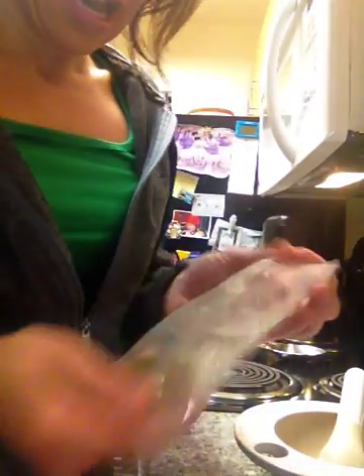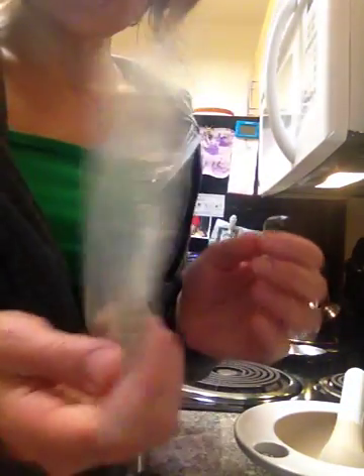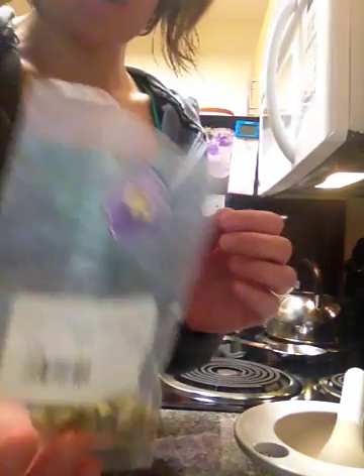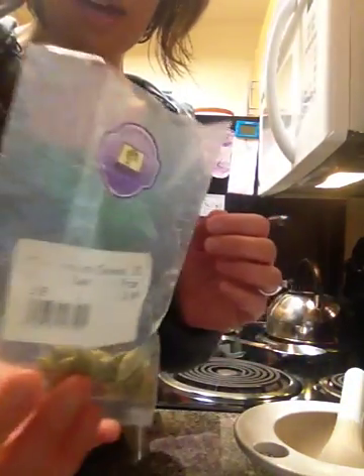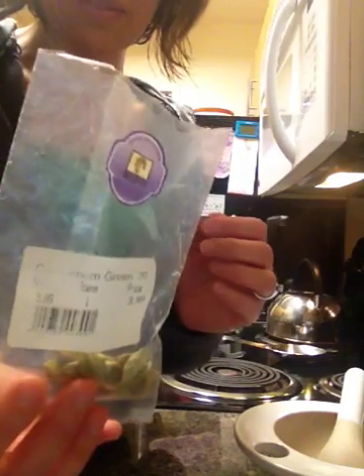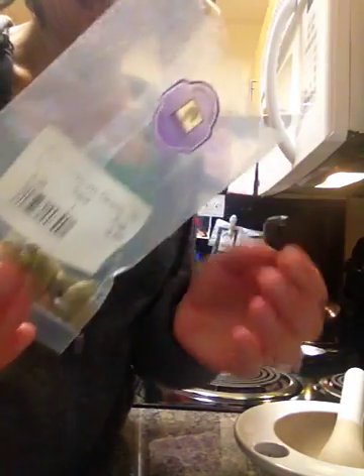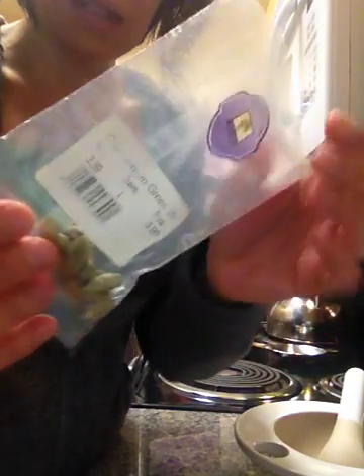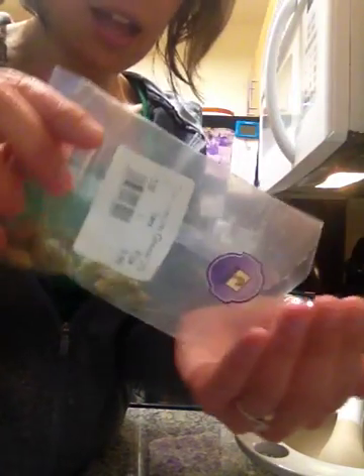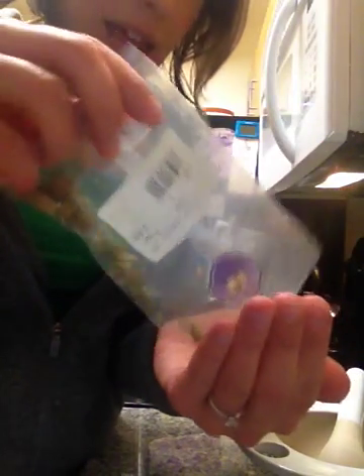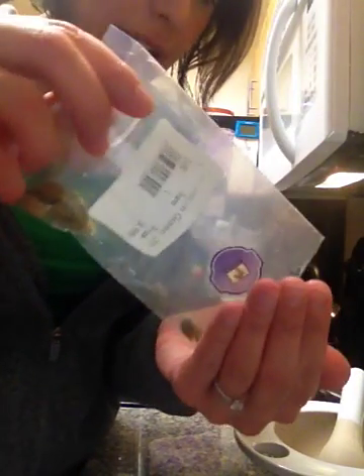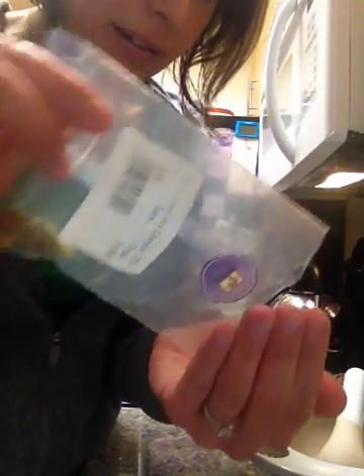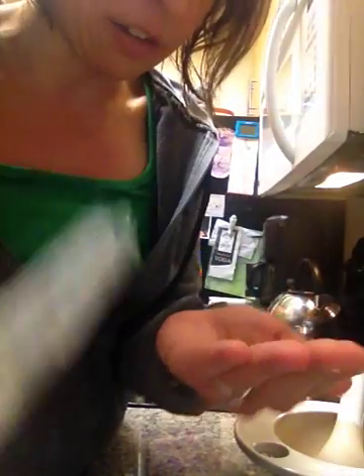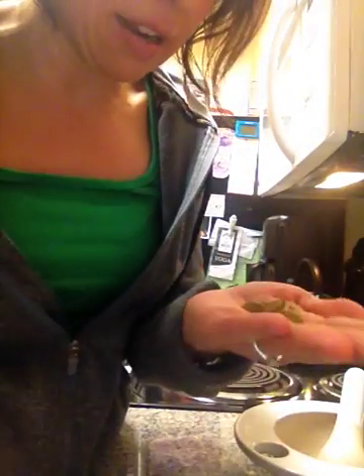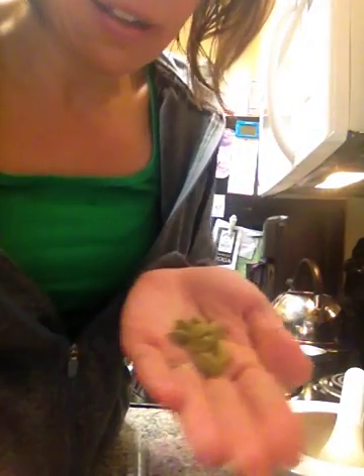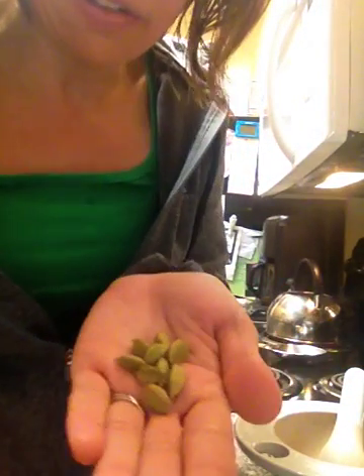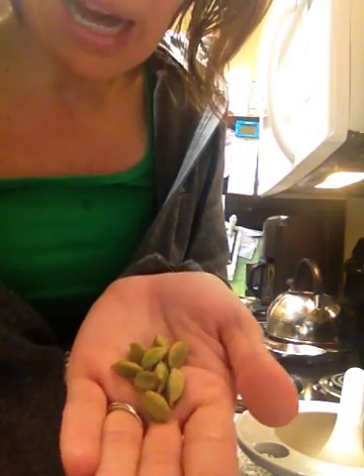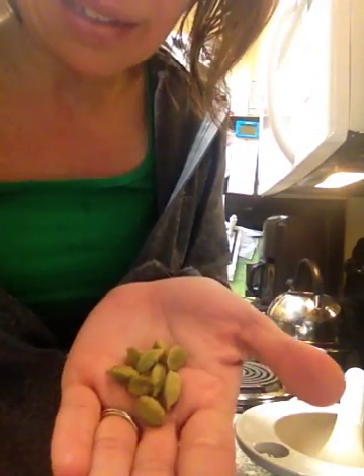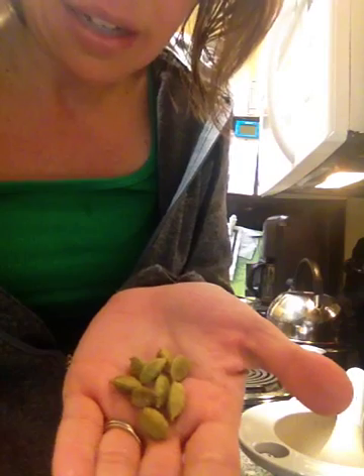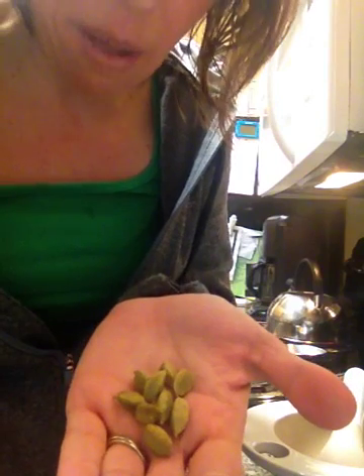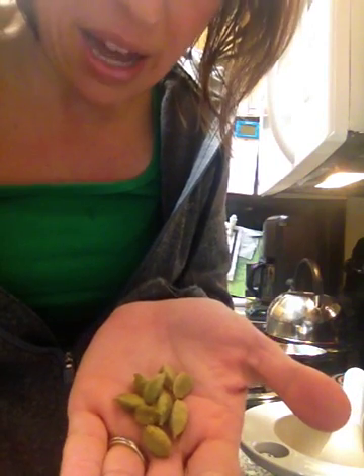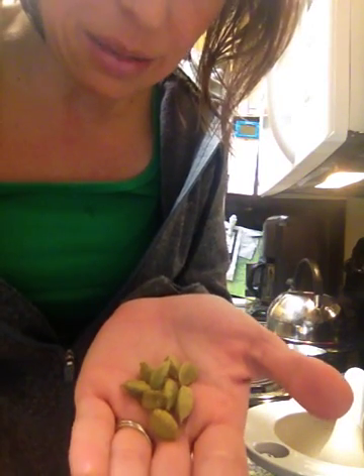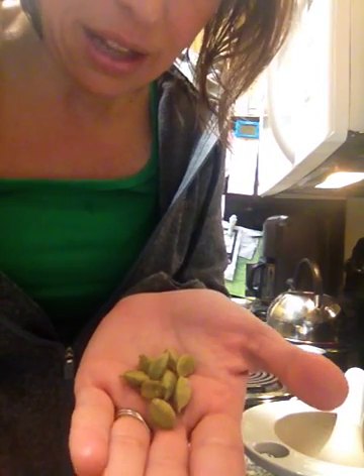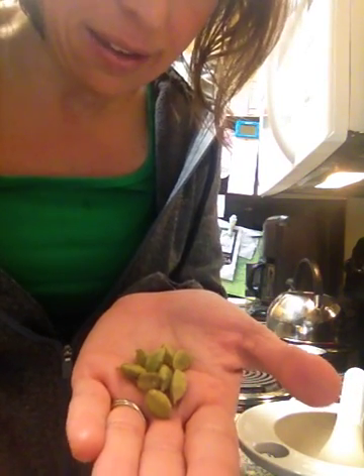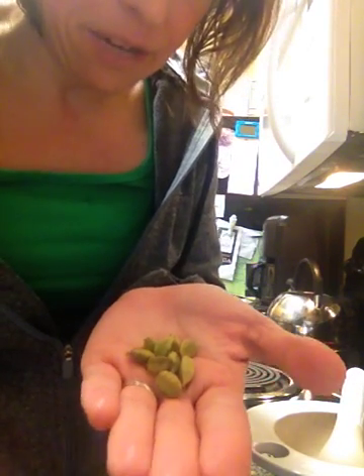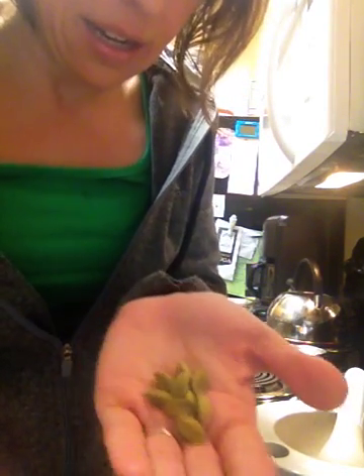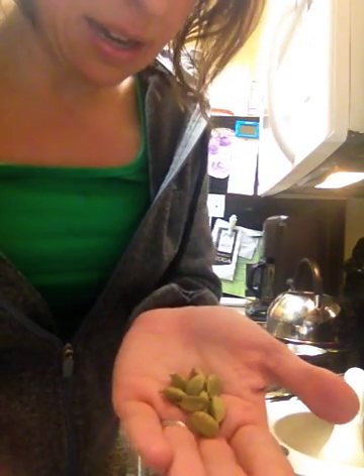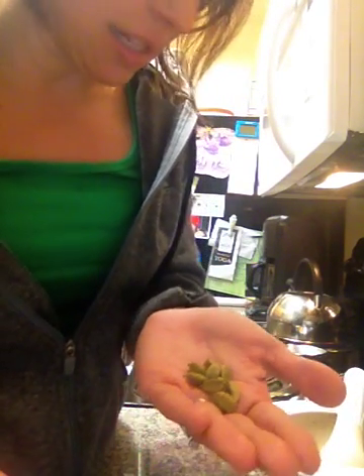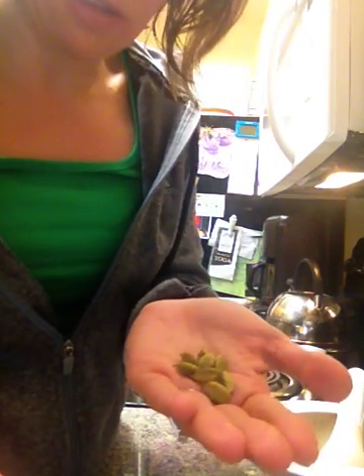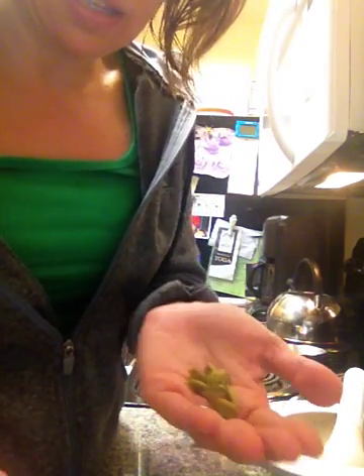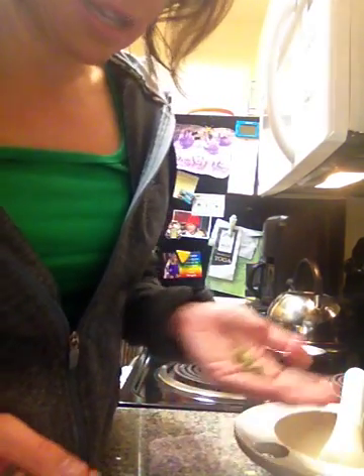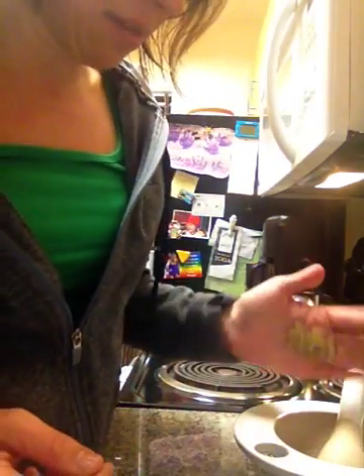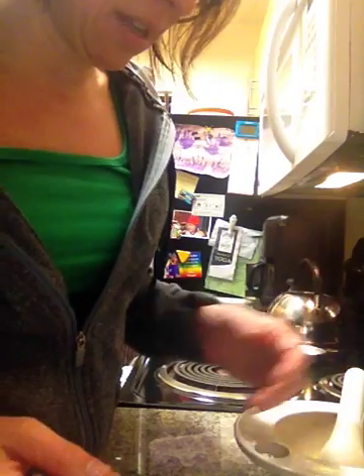And I take some cardamom. Do you see what they look like? They're kind of like cool little green pods — cardamom pods, that's what they look like. And I take some of those and throw them in there.